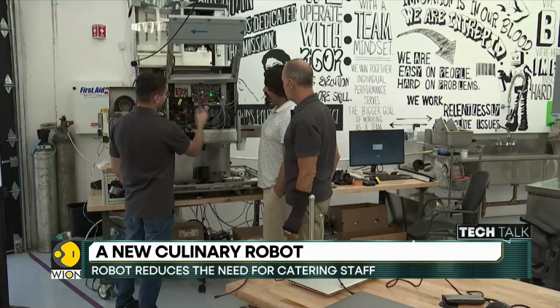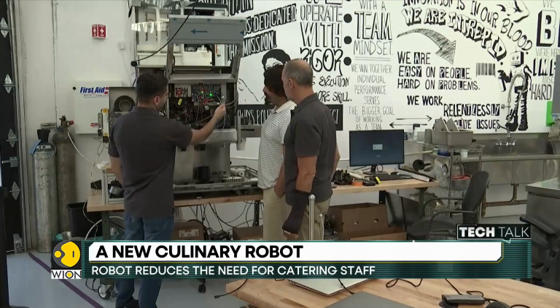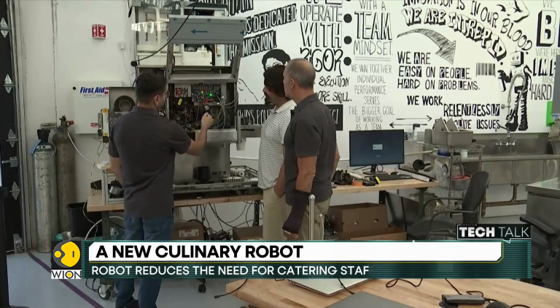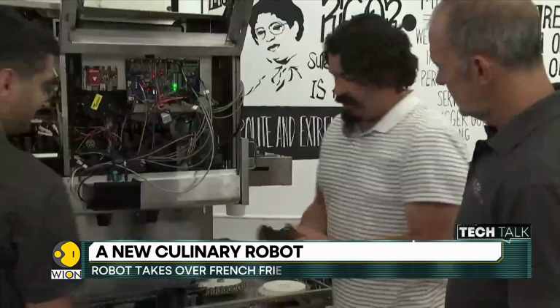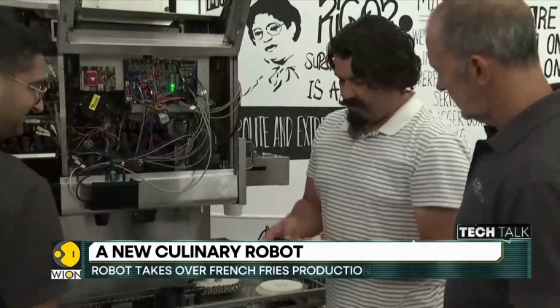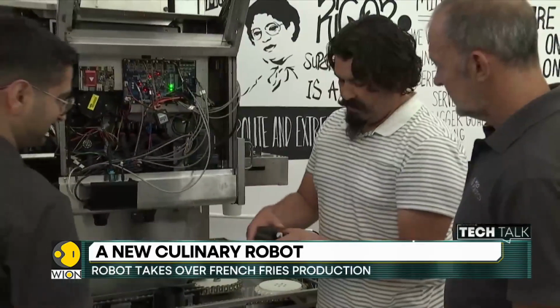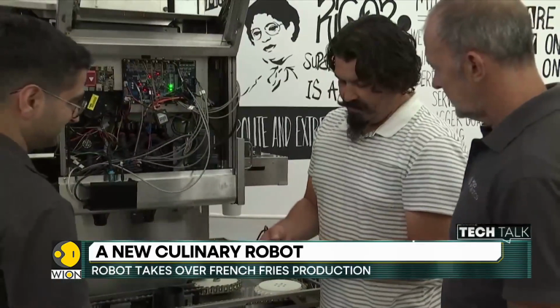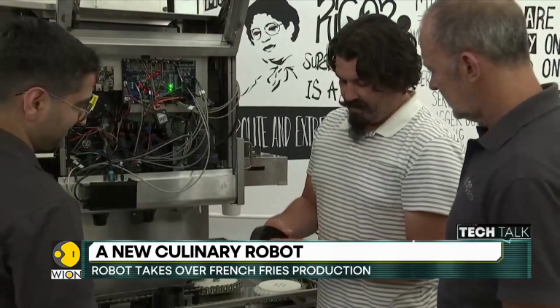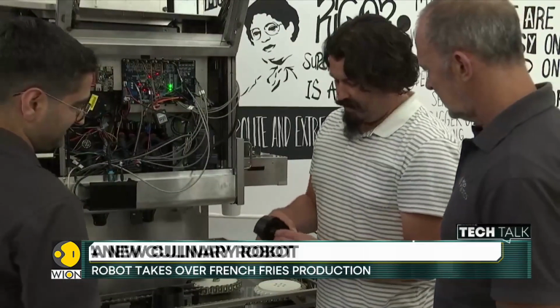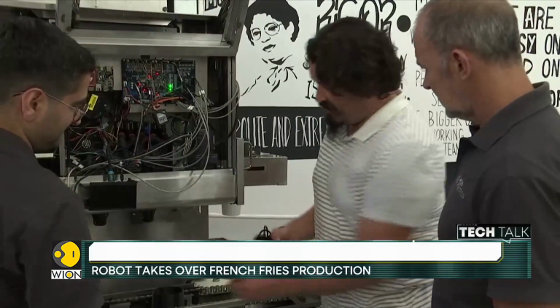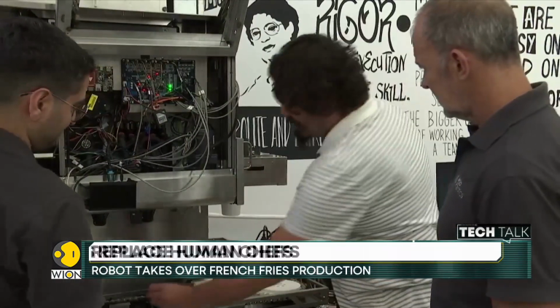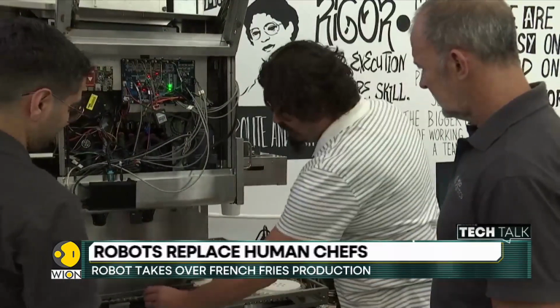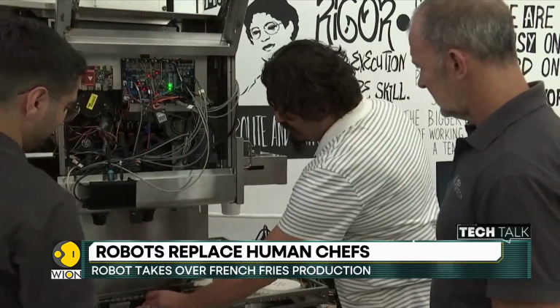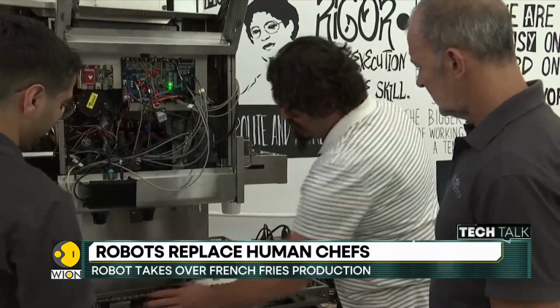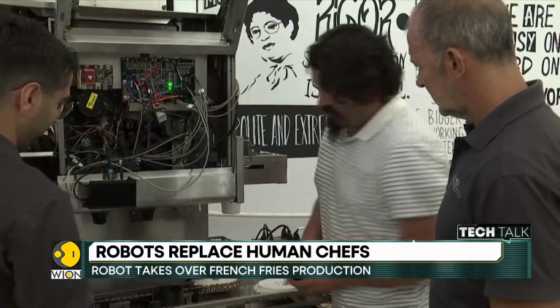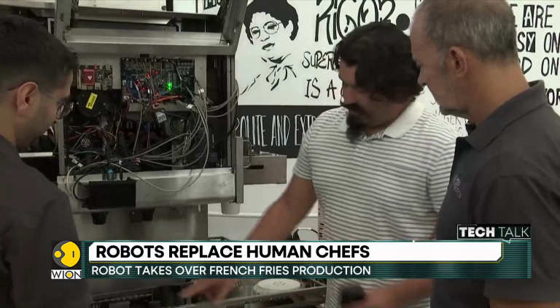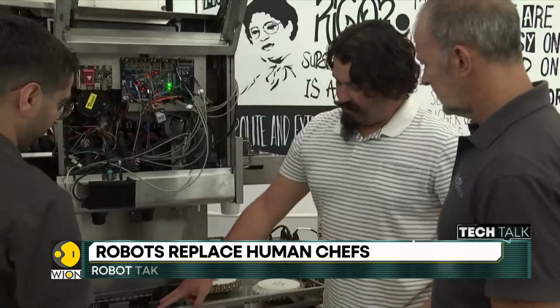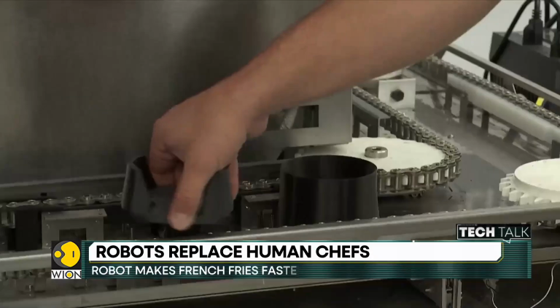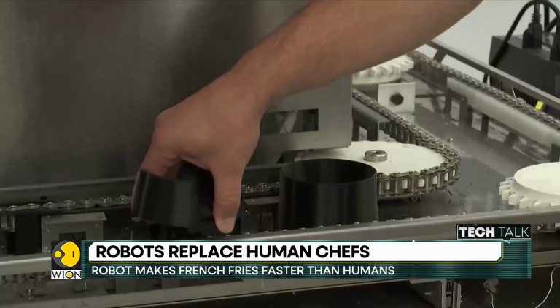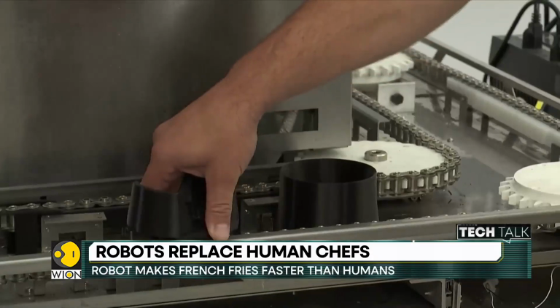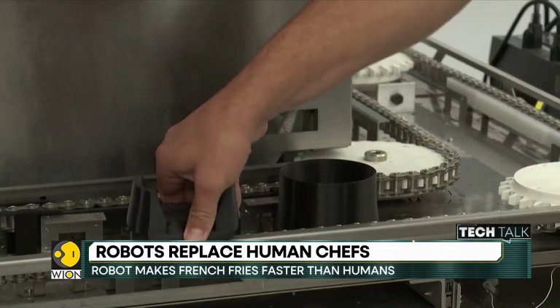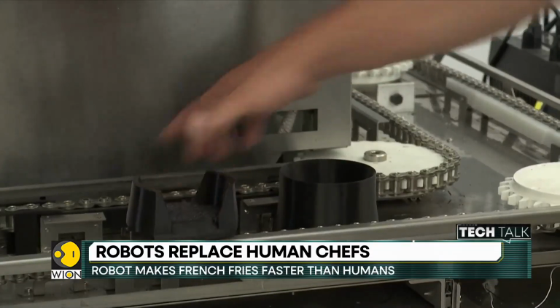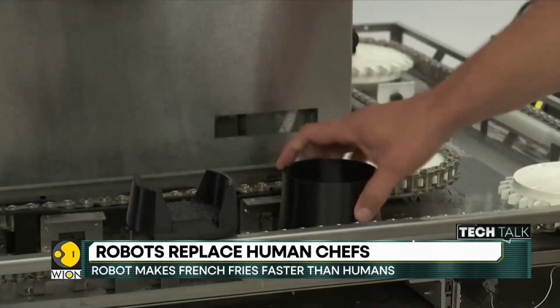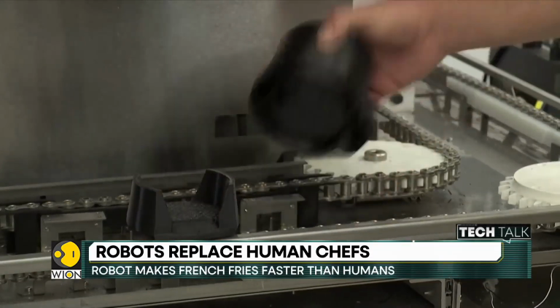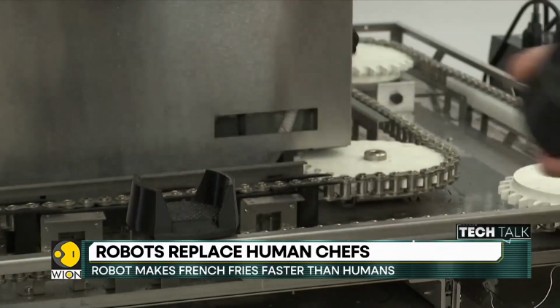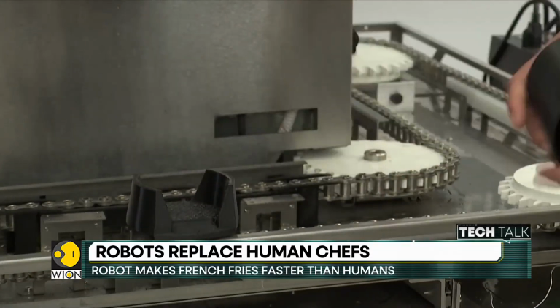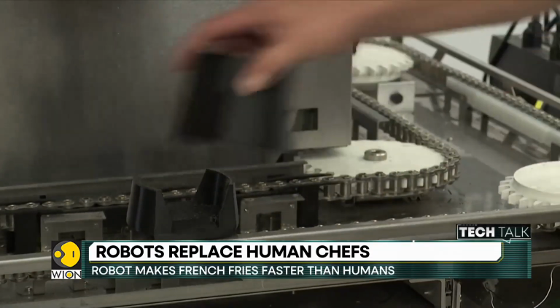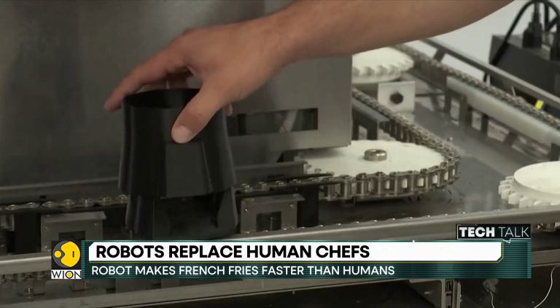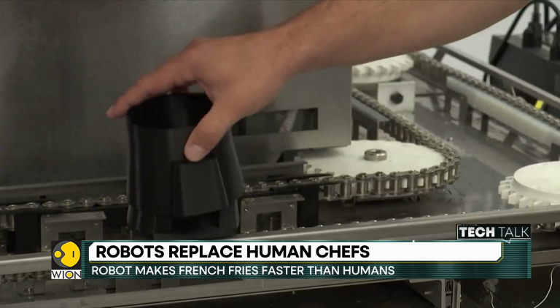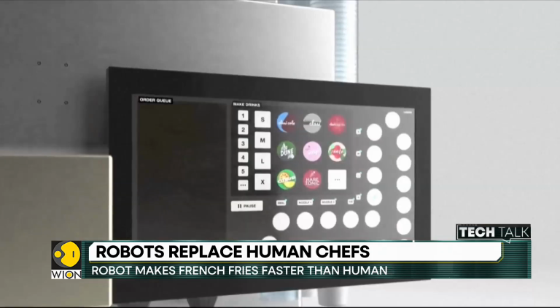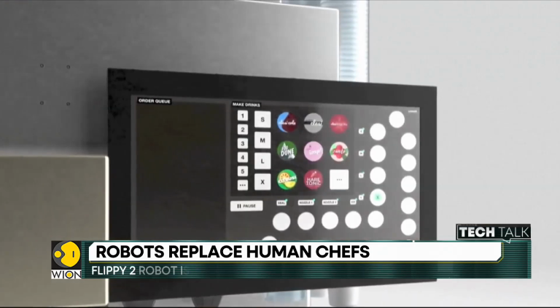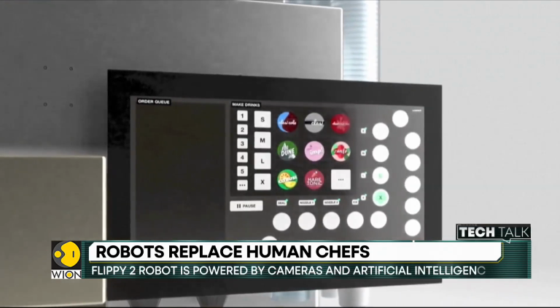The company now has plans to work on a new robot called Sippy, a drink-making robot which will take an order from a customer, pour out drinks, put lids on them, insert a straw, and group them all together.